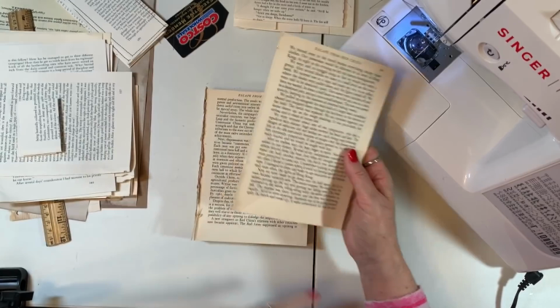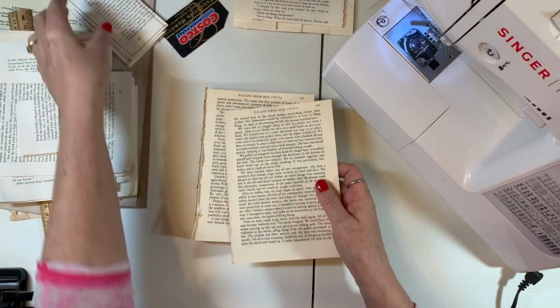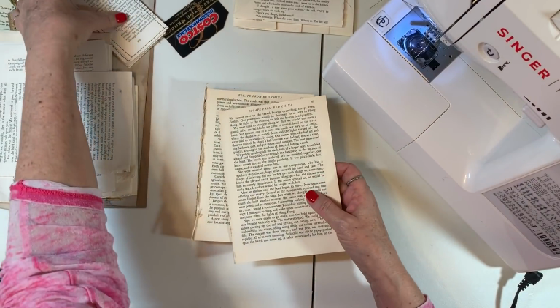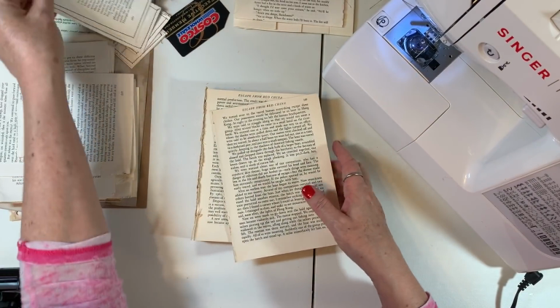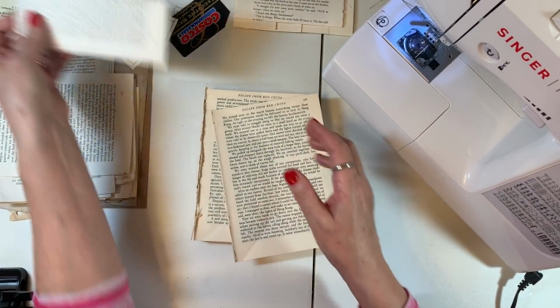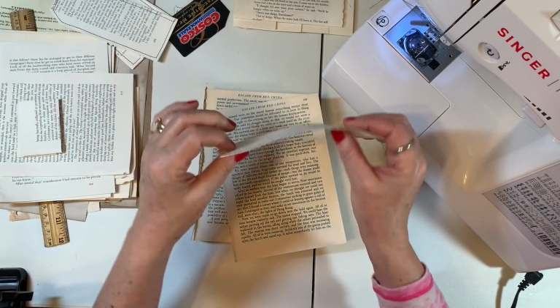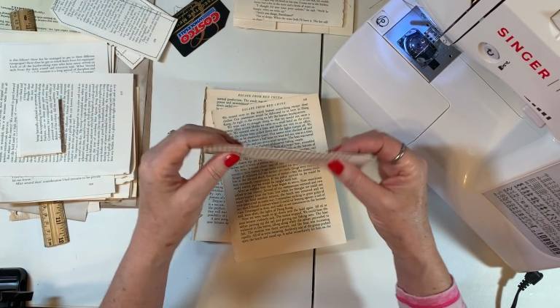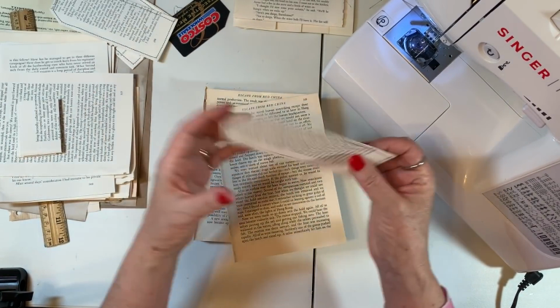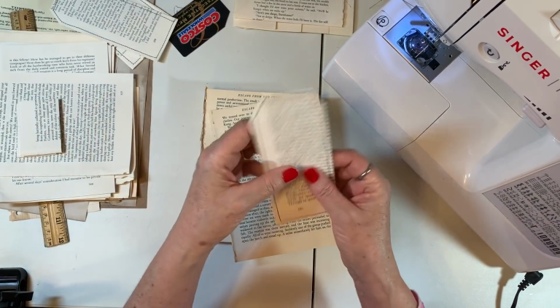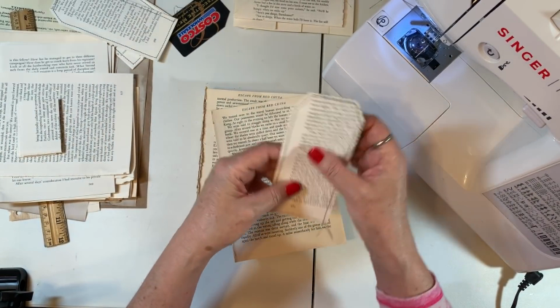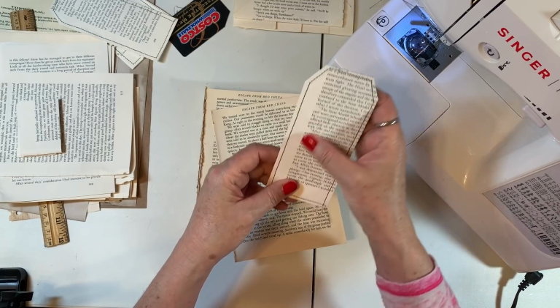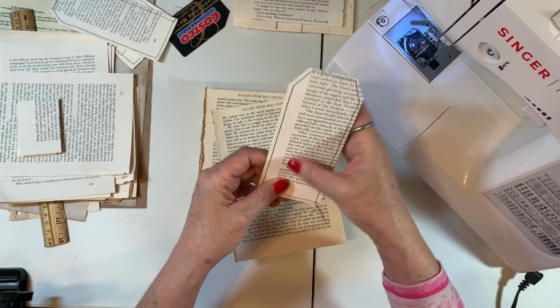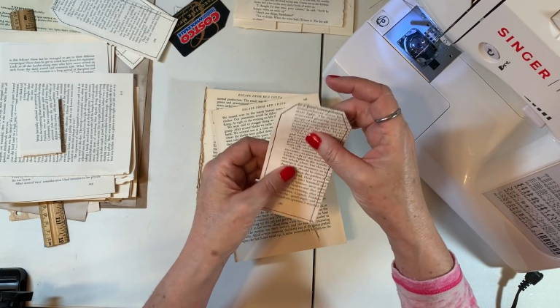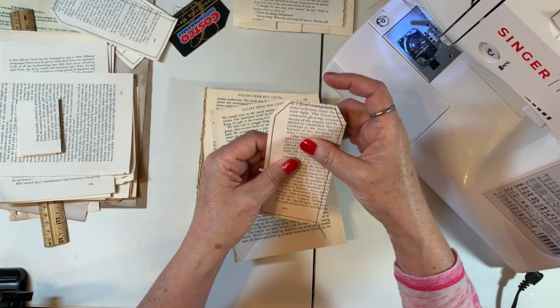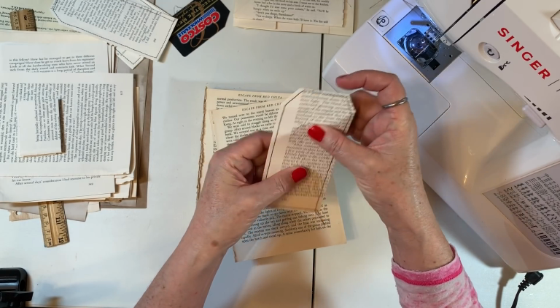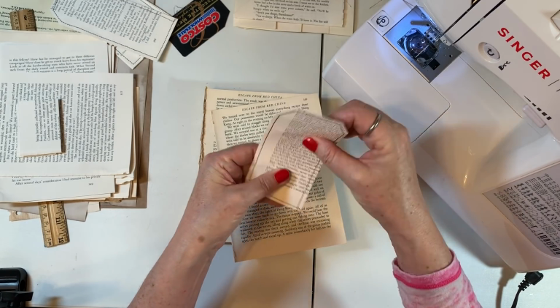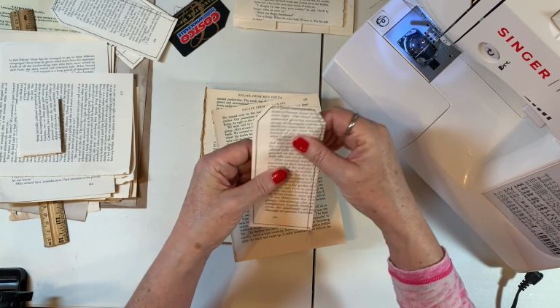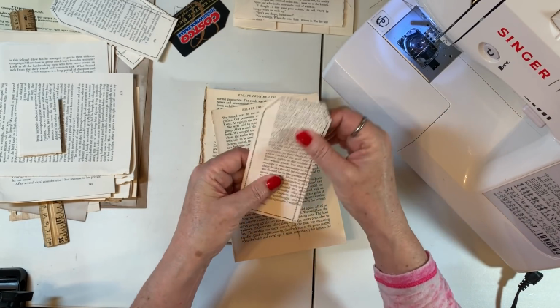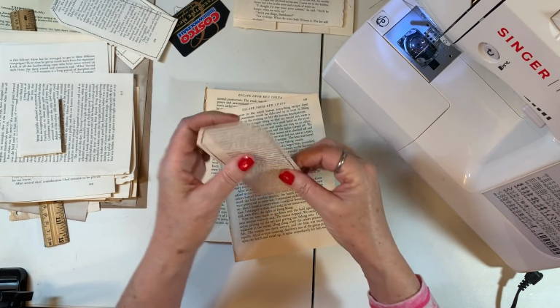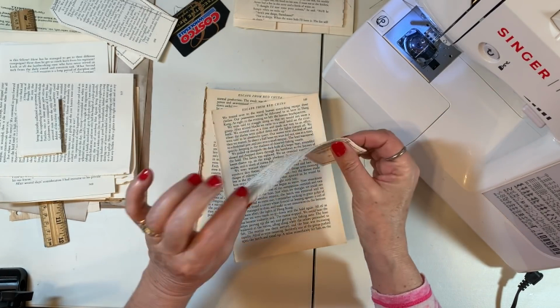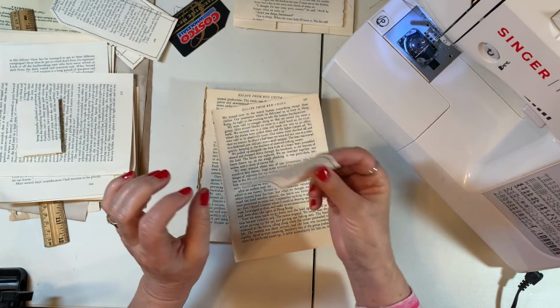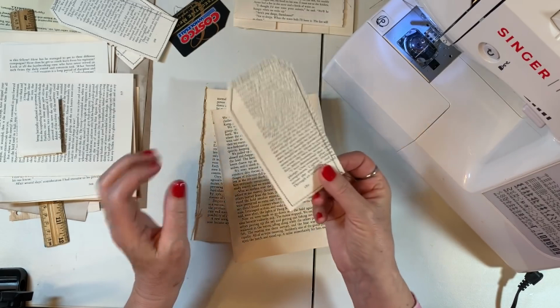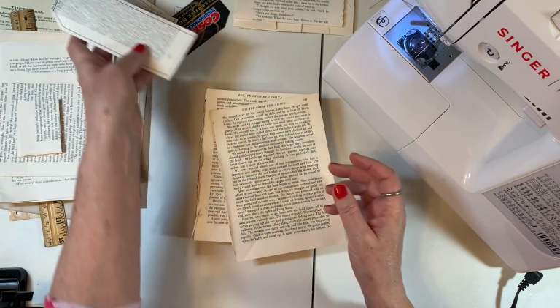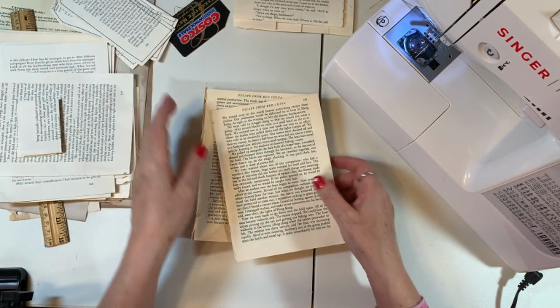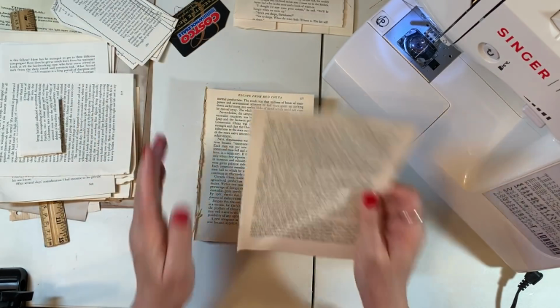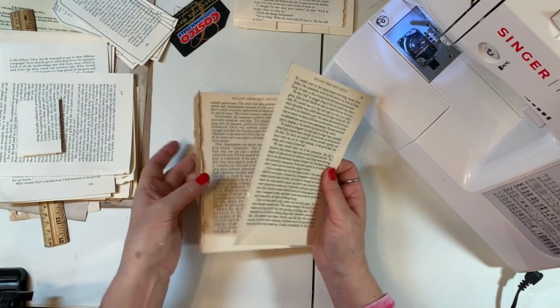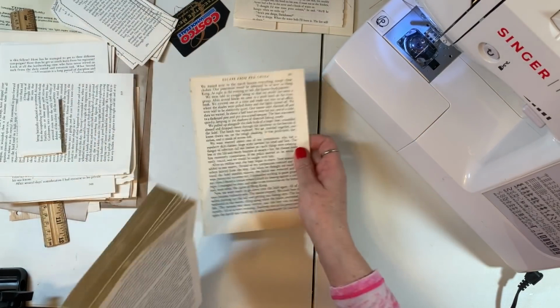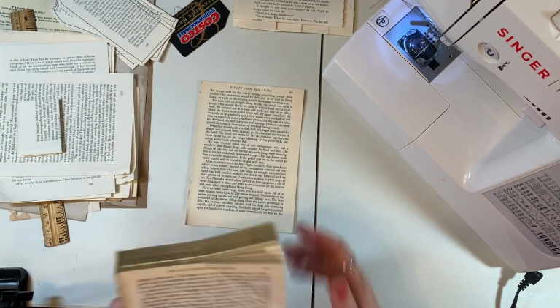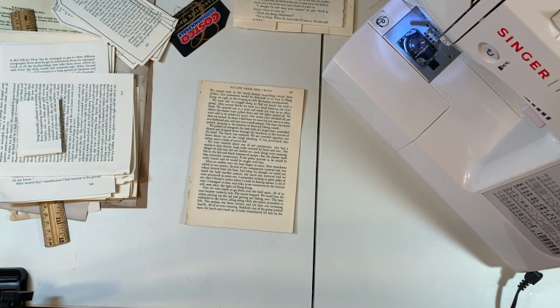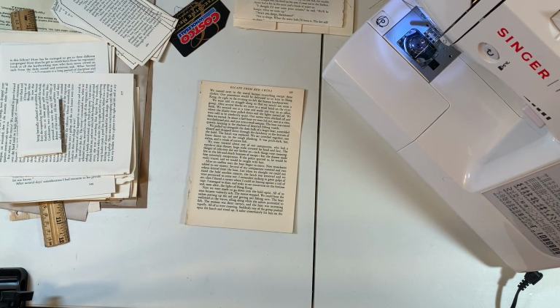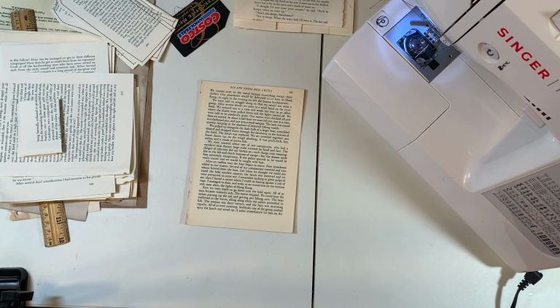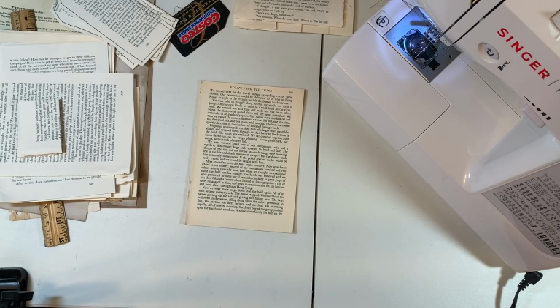I actually used up a whole Reader's Digest book. I was so excited — one down, many to go! So I have four pages glued together and then I just tear them out like so. It makes a good thick tag, especially where the glue is — it makes it a little thicker too. So it makes a nice tag that's not super floppy.